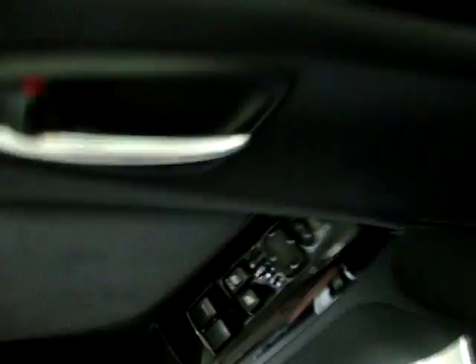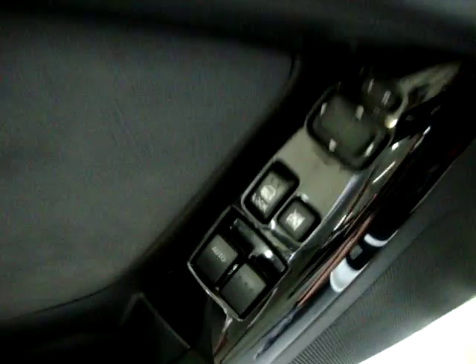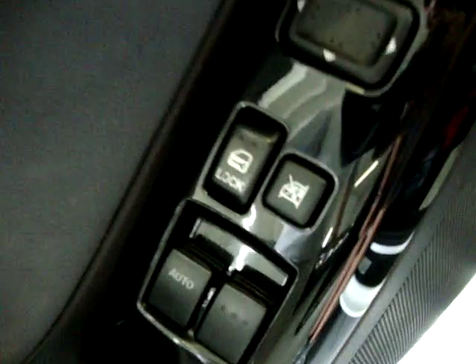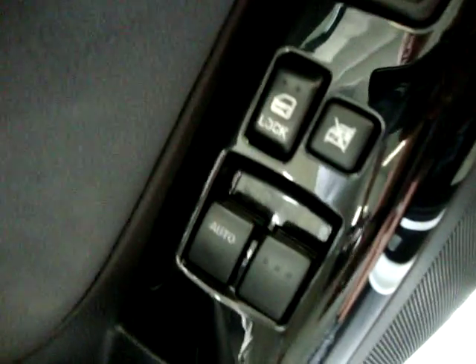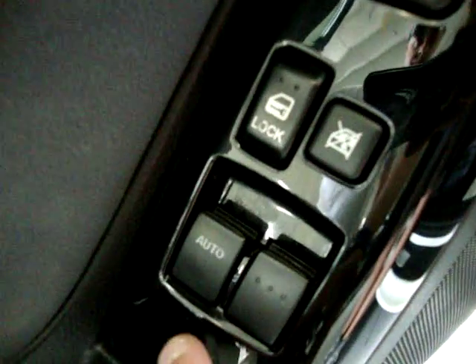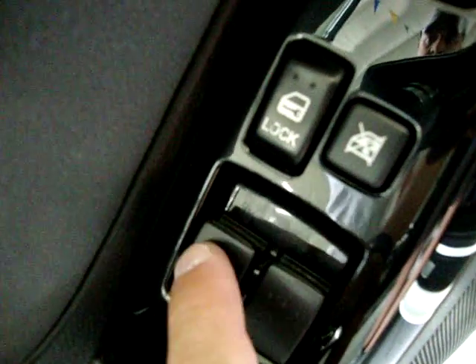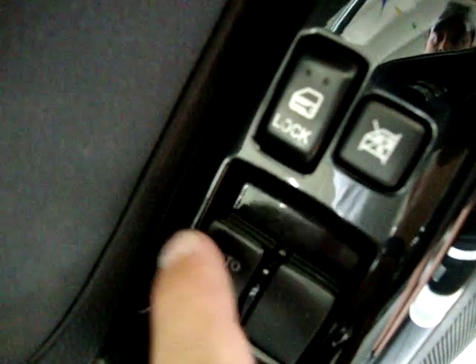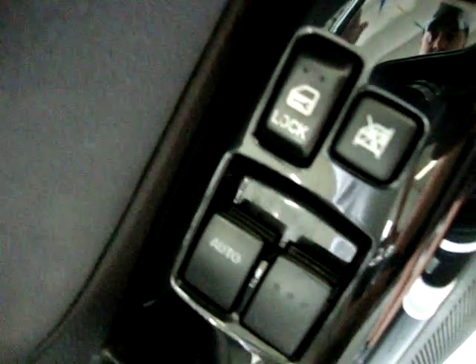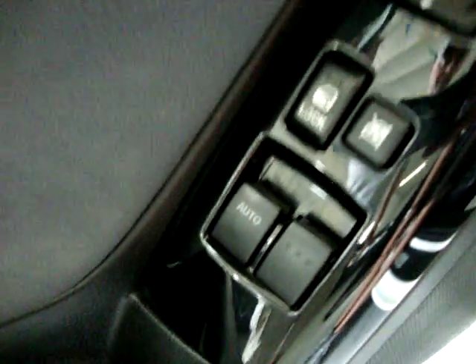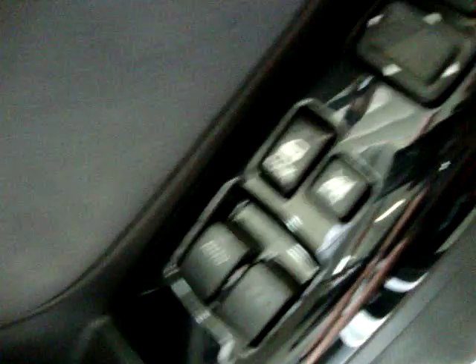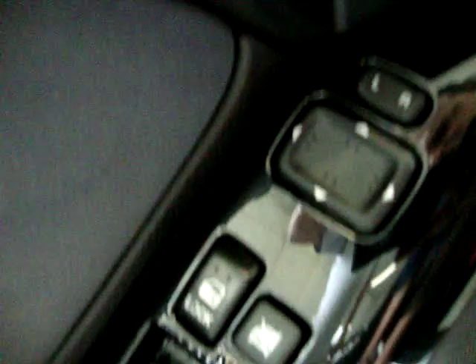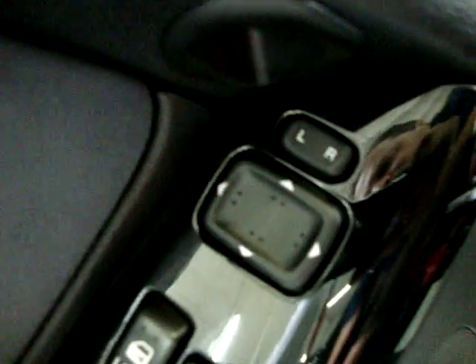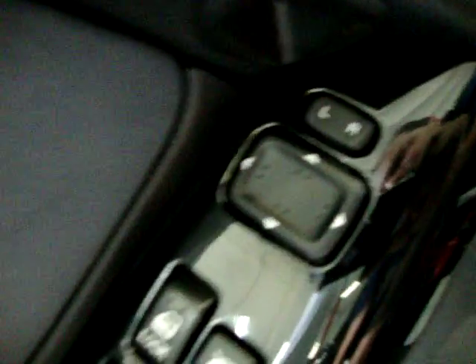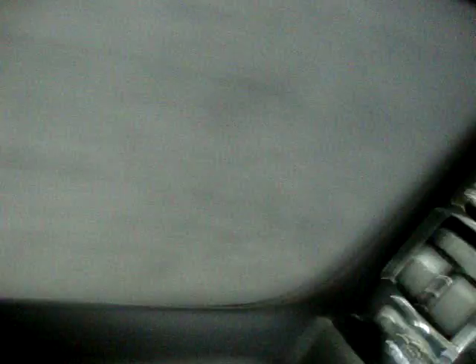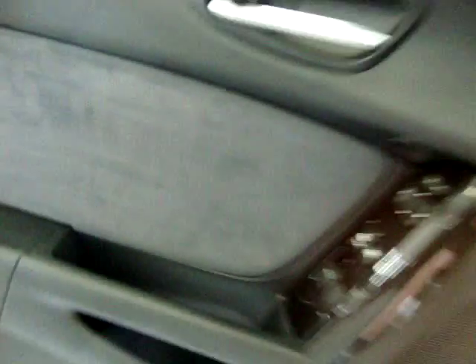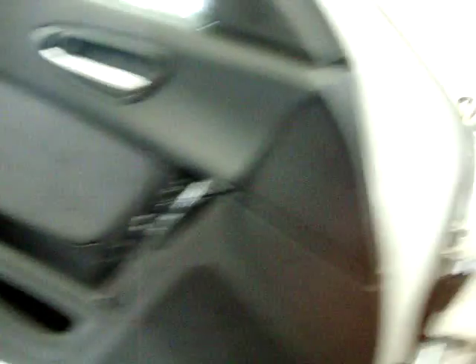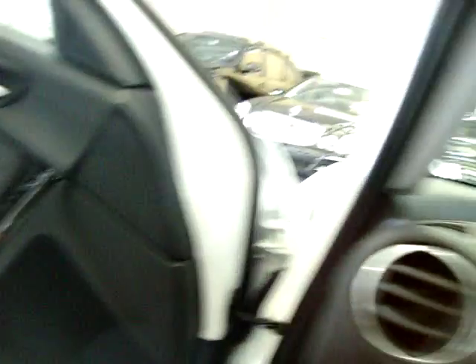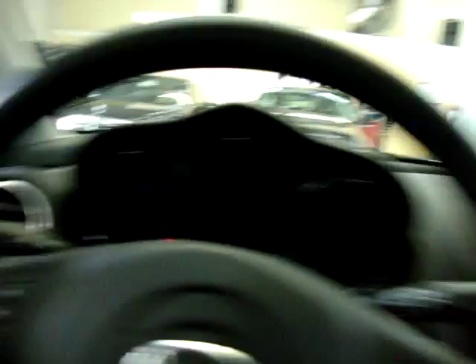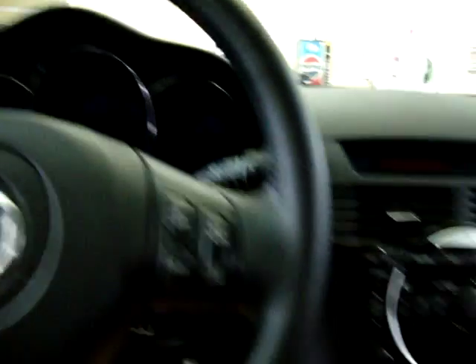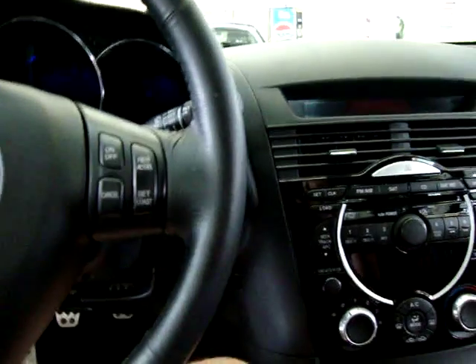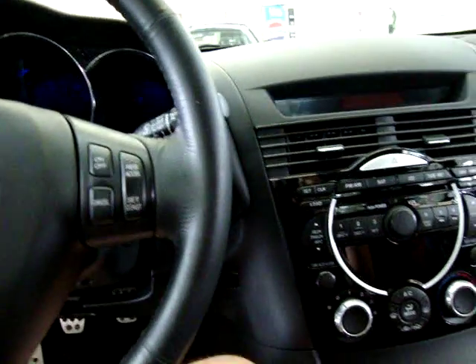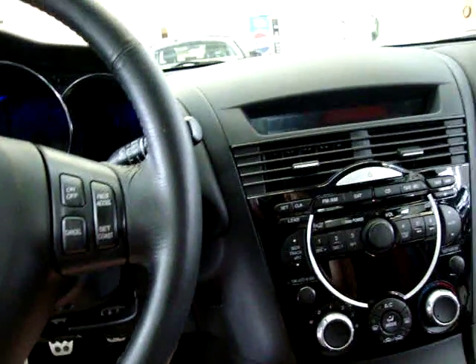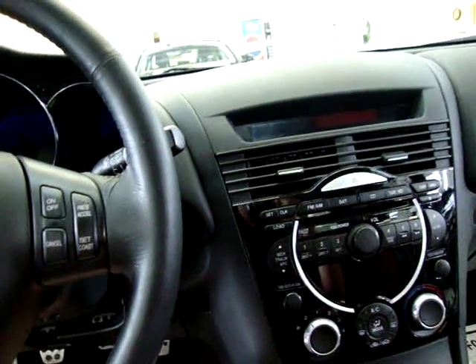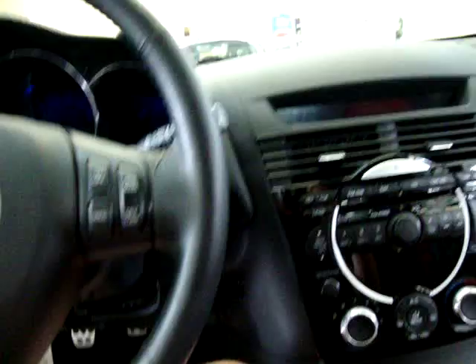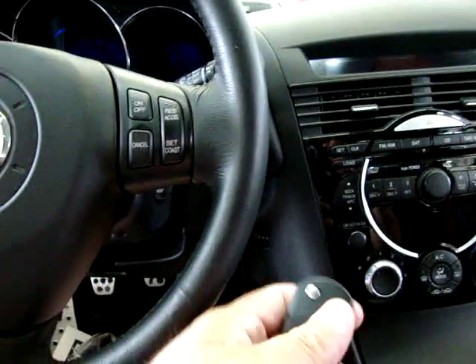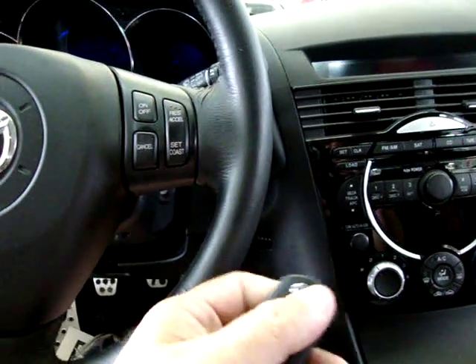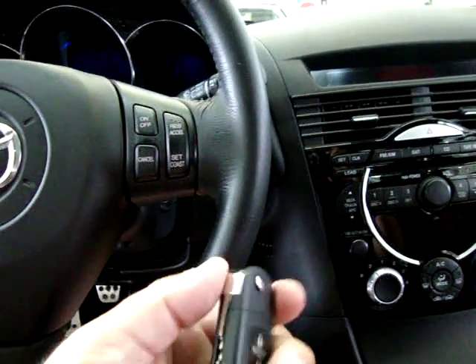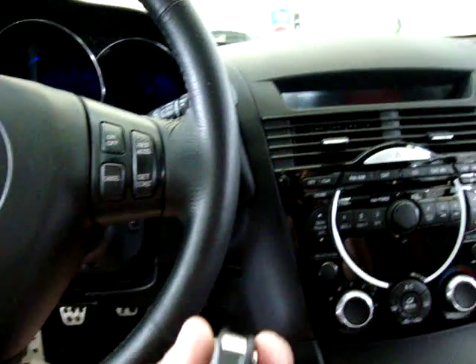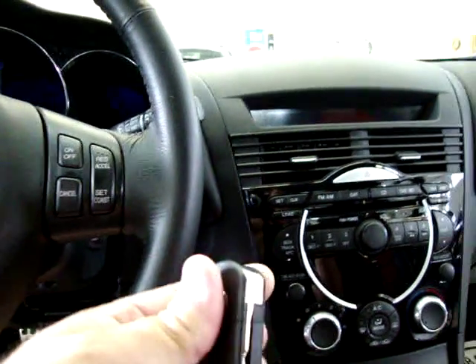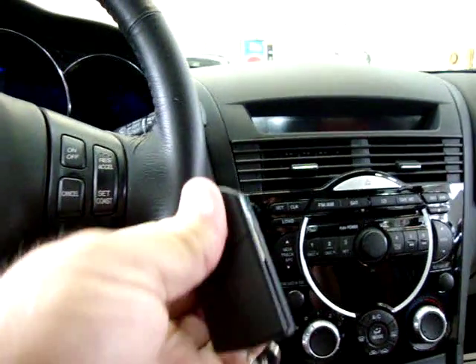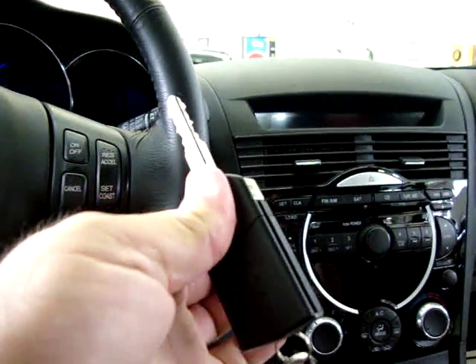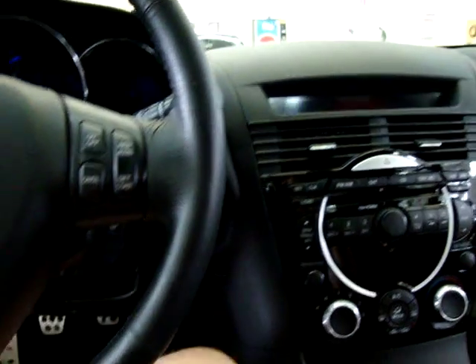Let's go ahead and check out the interior. There's your power windows — this one here is automatic. Just tap it down once and the window goes down, and your mirror is here. Go ahead and get it started. It's got this type of Mercedes visor that you just look out.